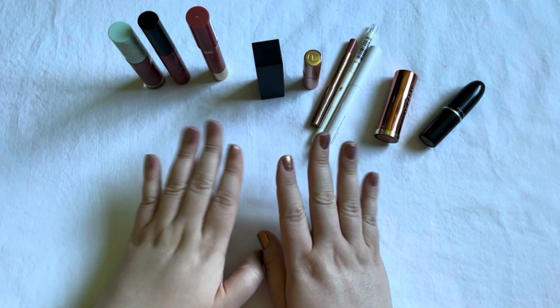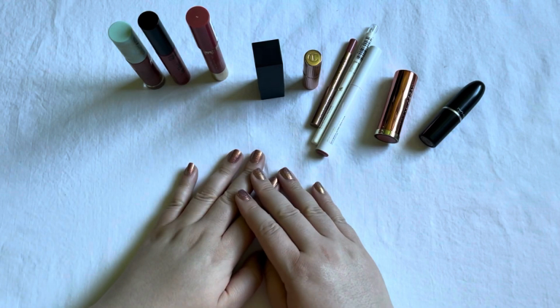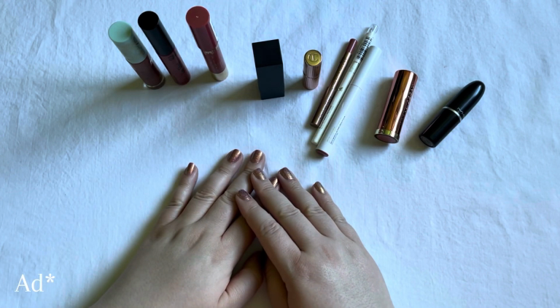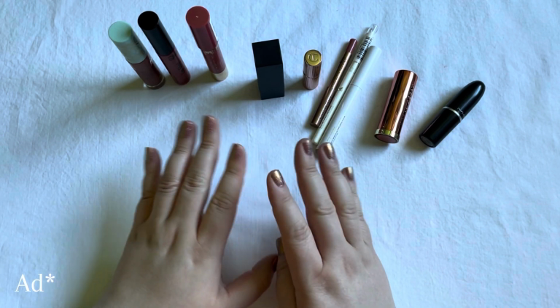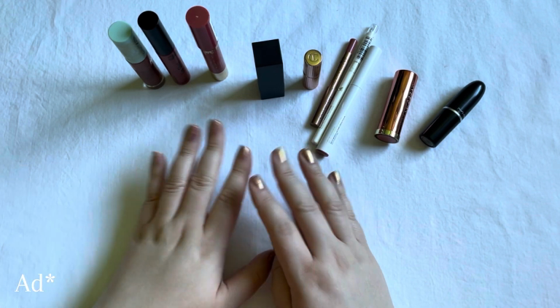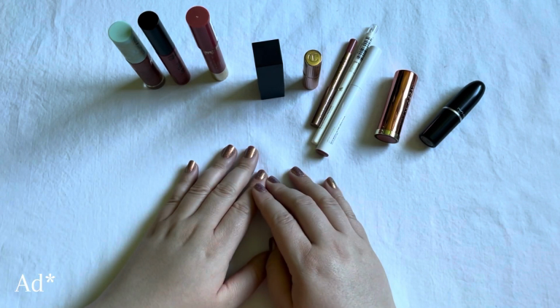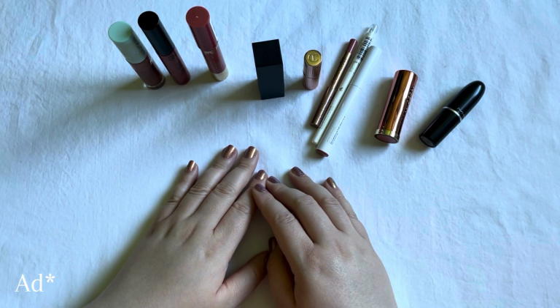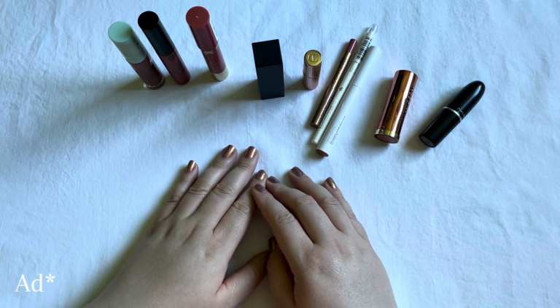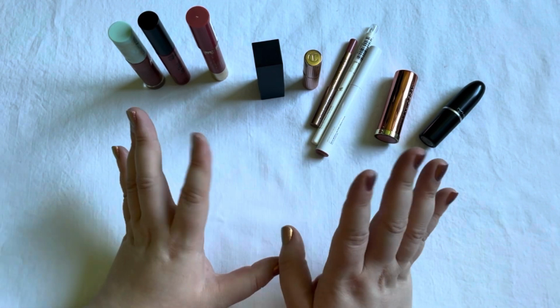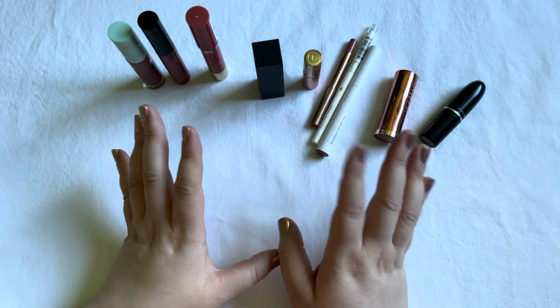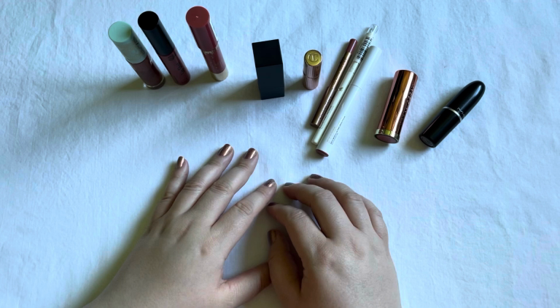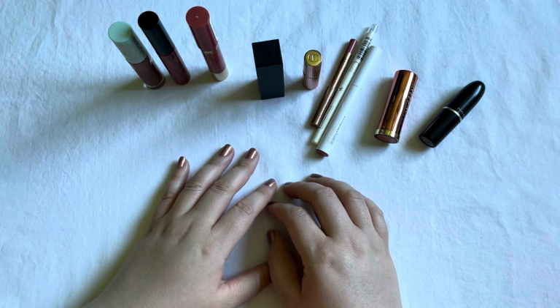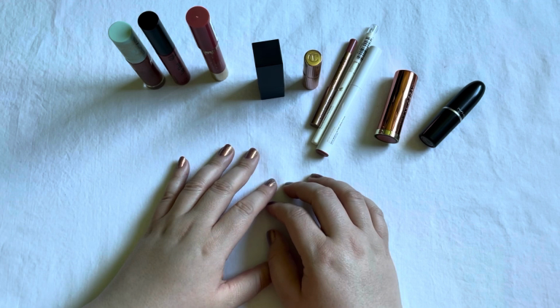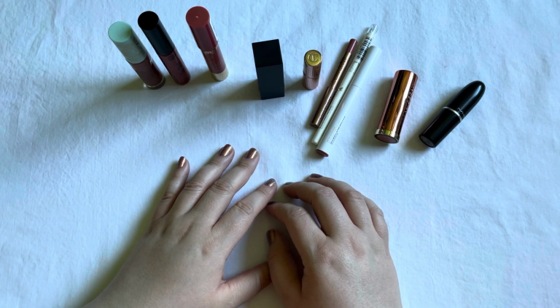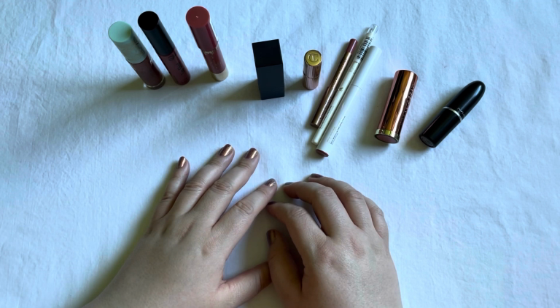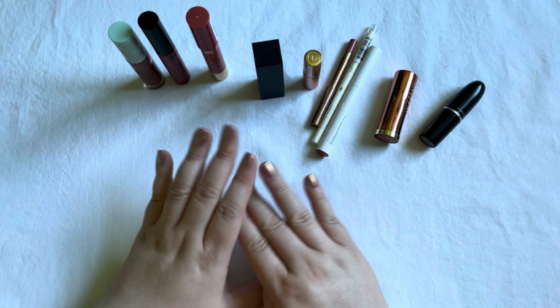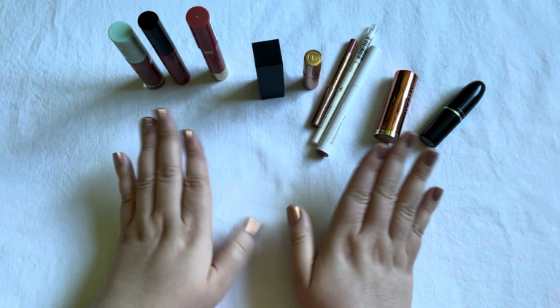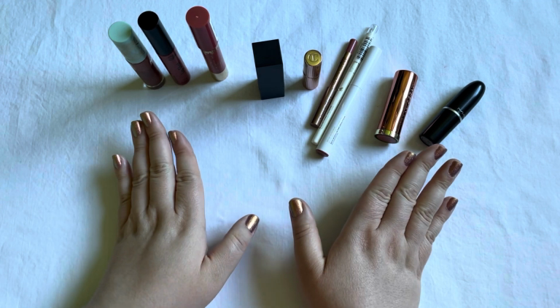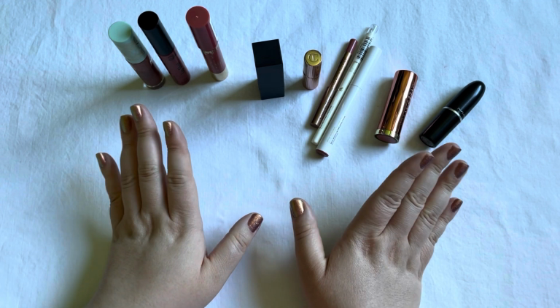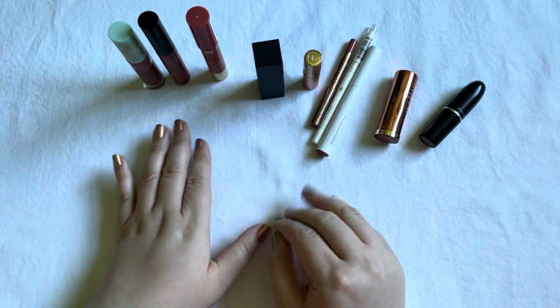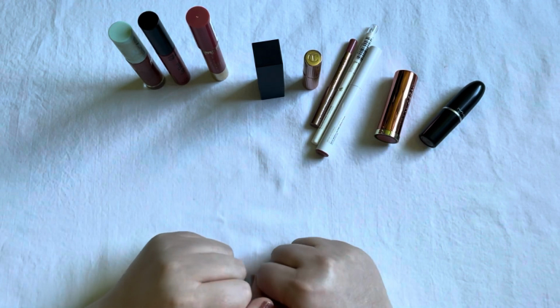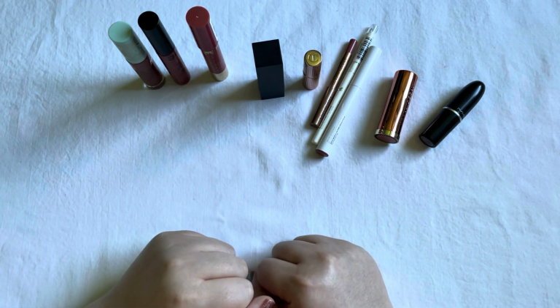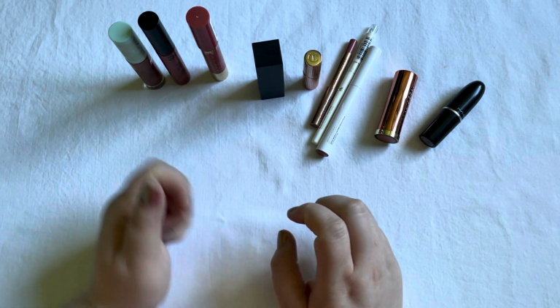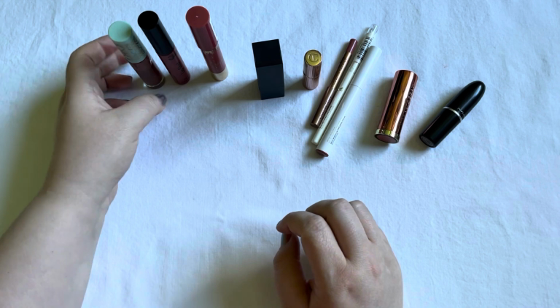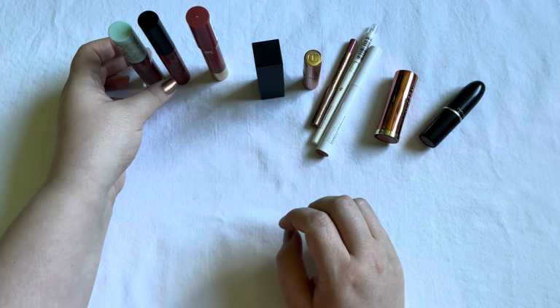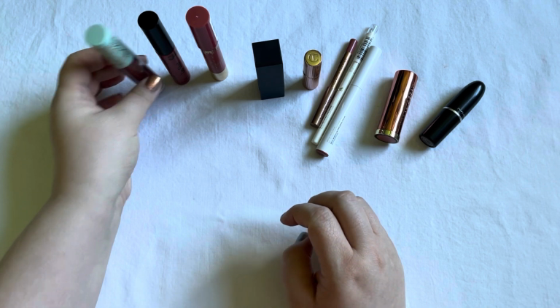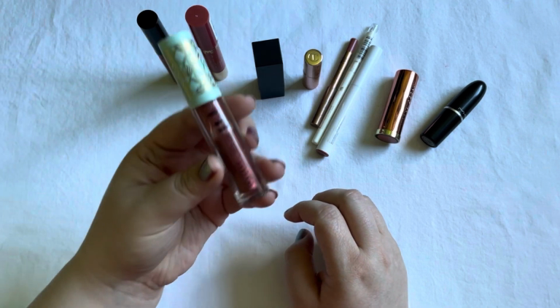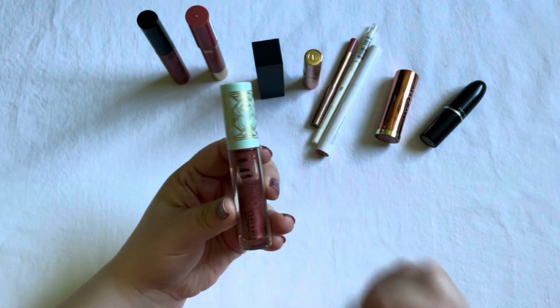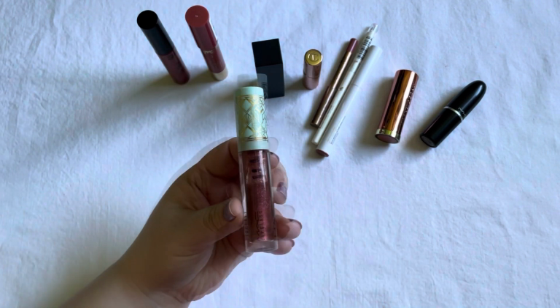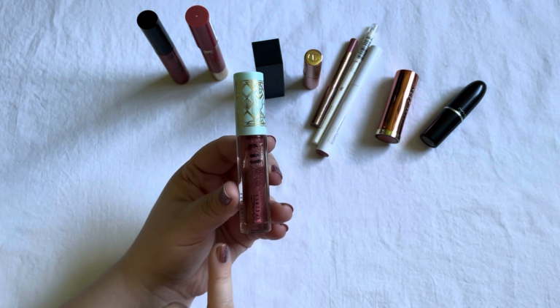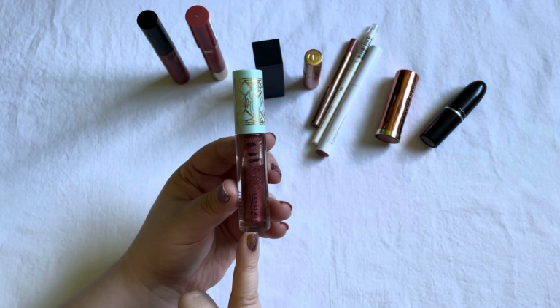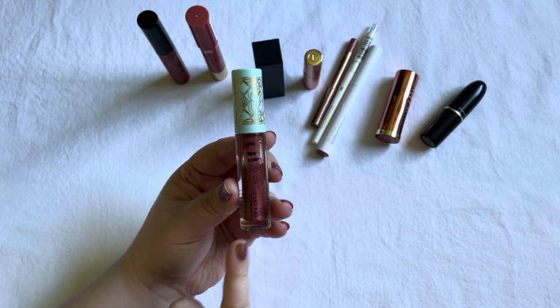Hello and welcome to a hopefully very quick update for the Lip Service Project Pan this month. You can see all the lip items I'm focusing on — let's hop into the update.